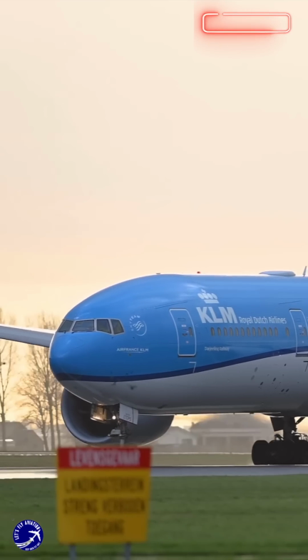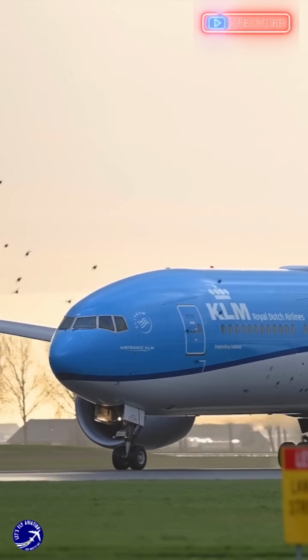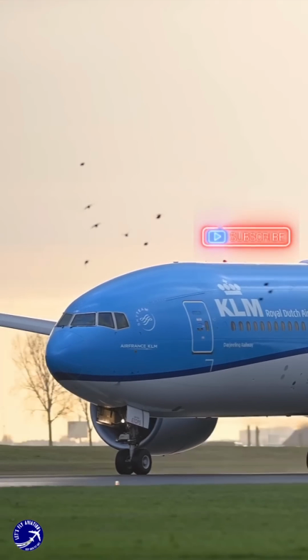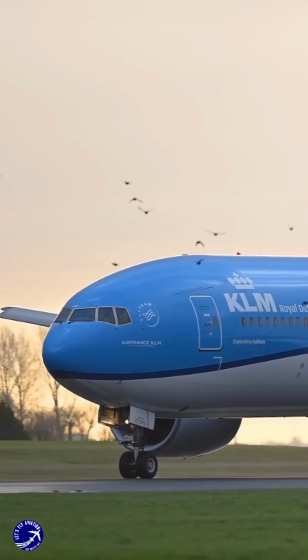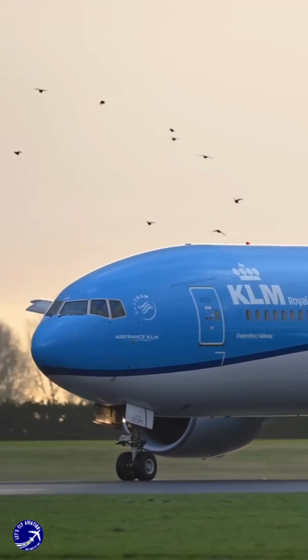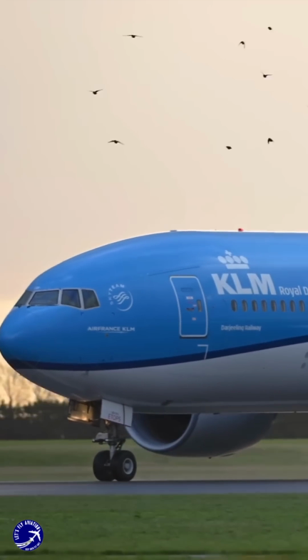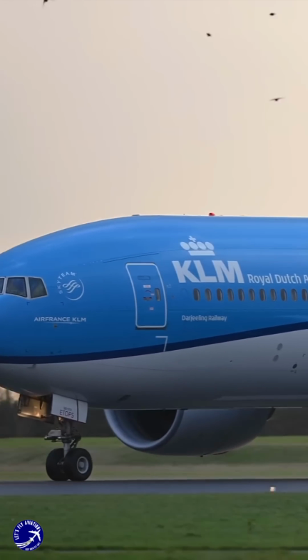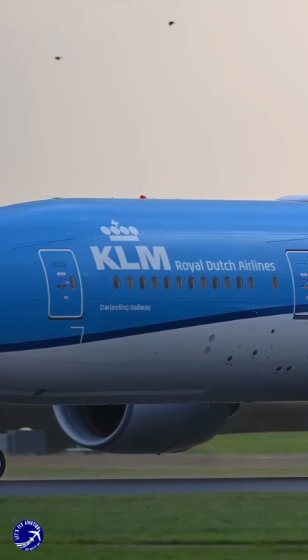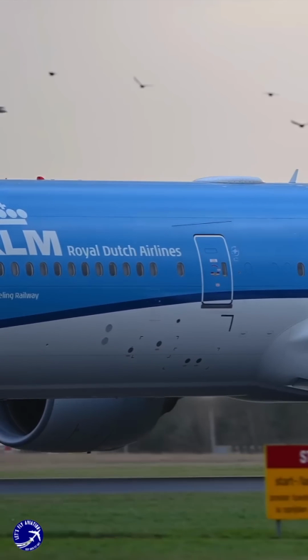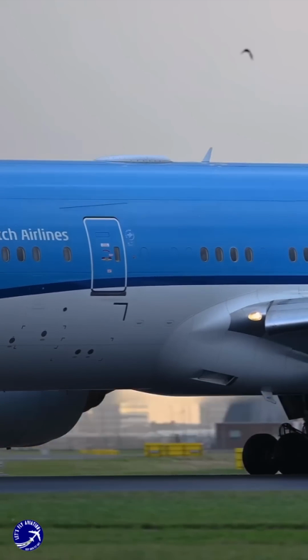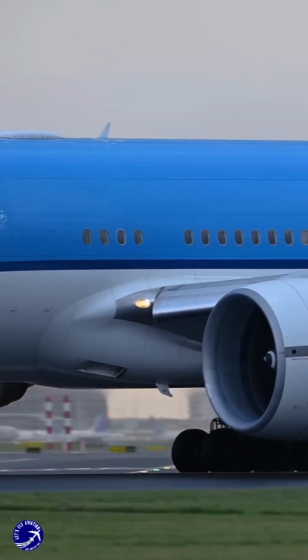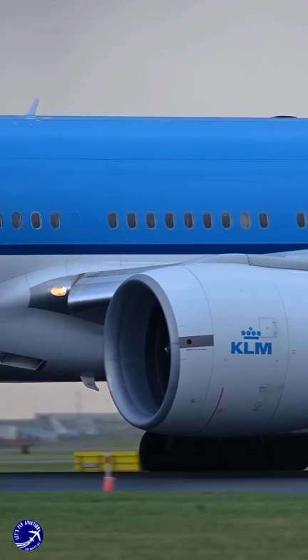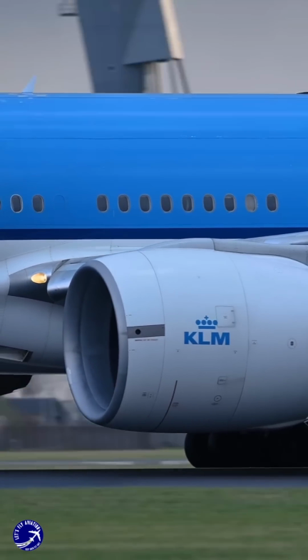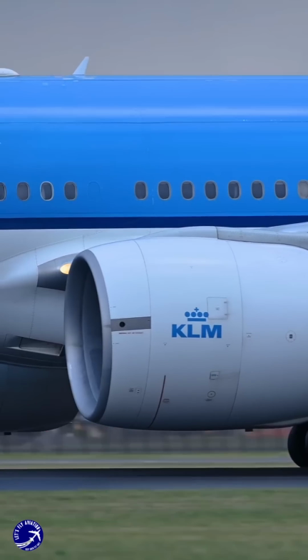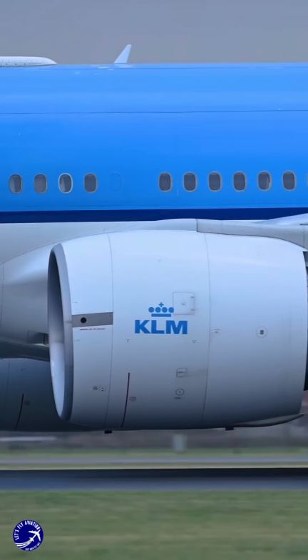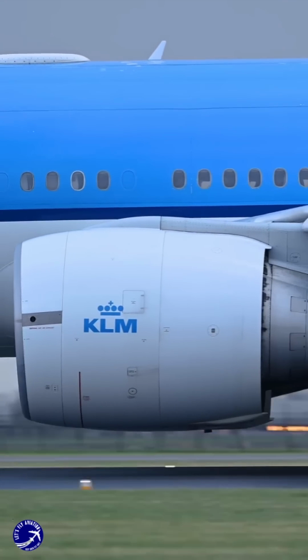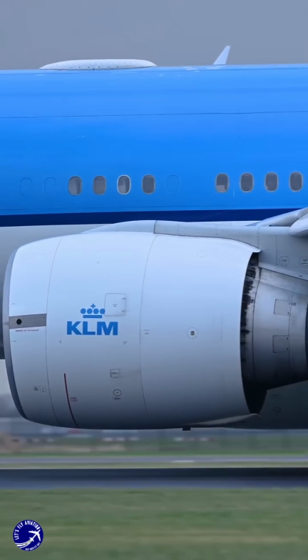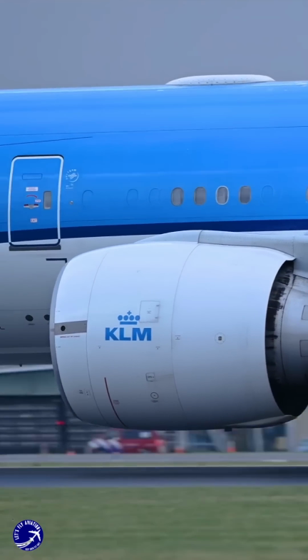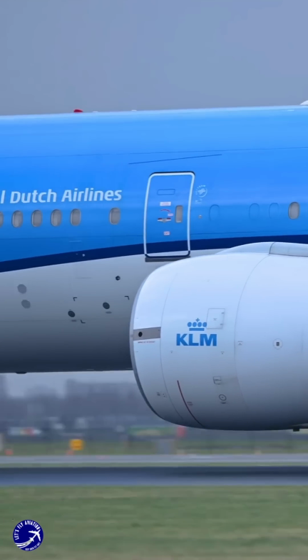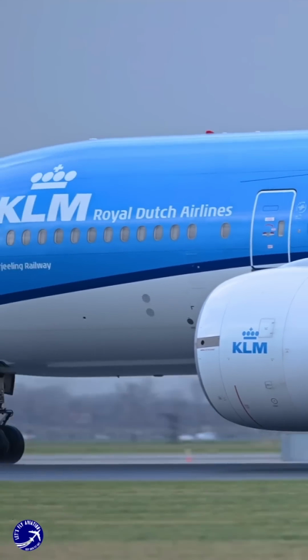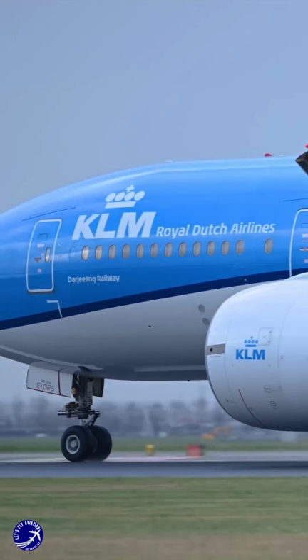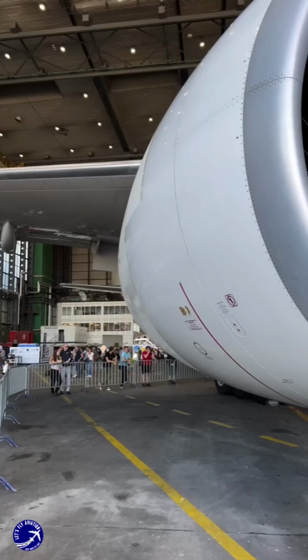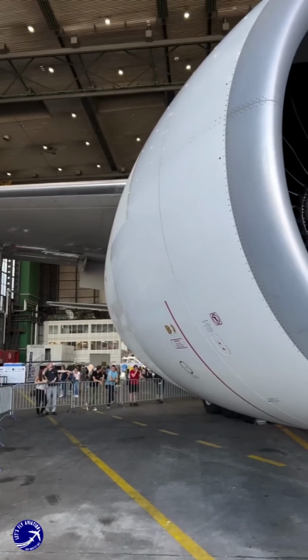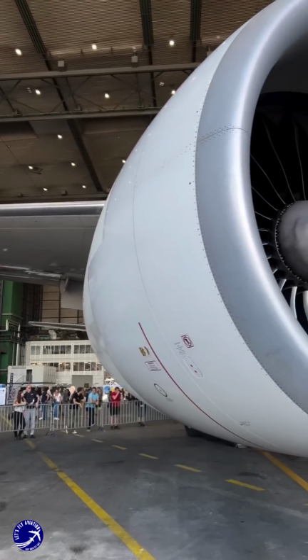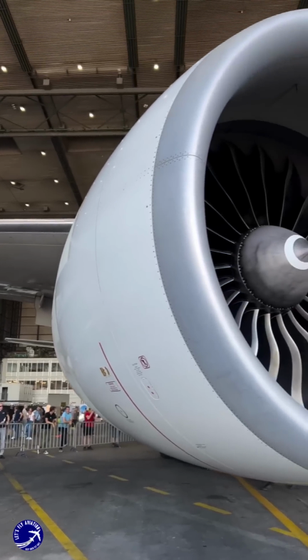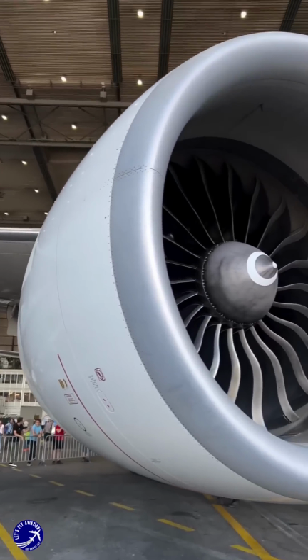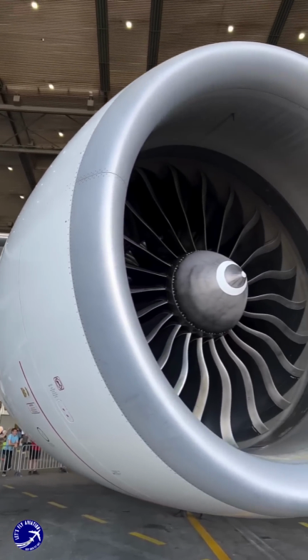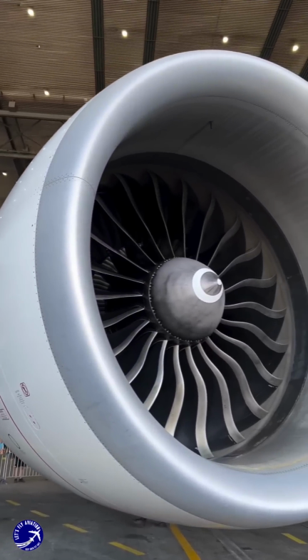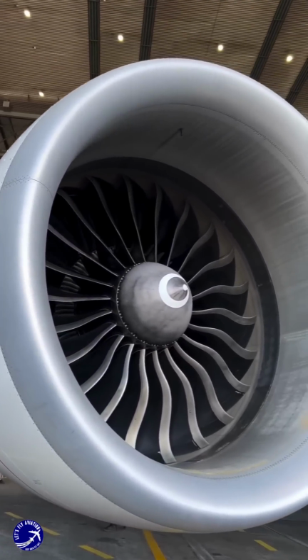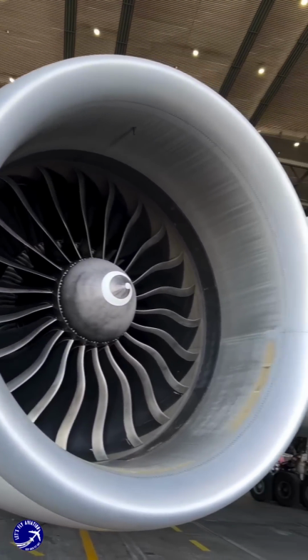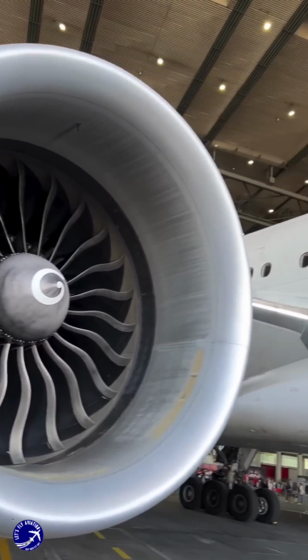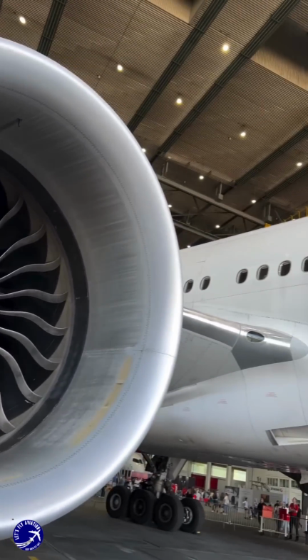Boeing responded by introducing newer variants like the 777-300E and the 777X. These models required even more powerful engines, such as the GA-9115B and the GA-9X, to meet the demands of modern aviation.